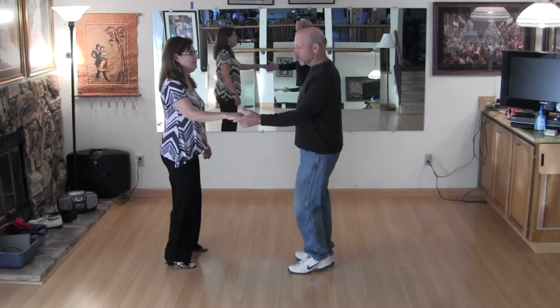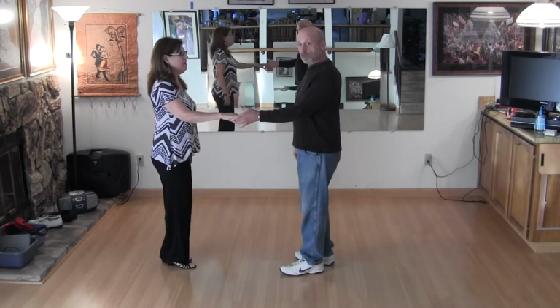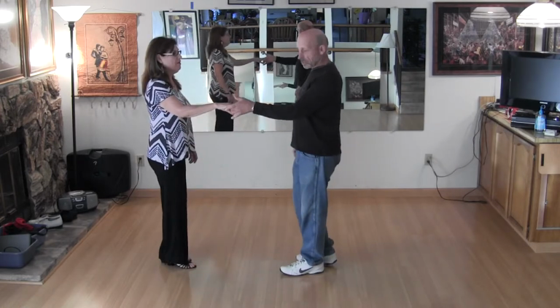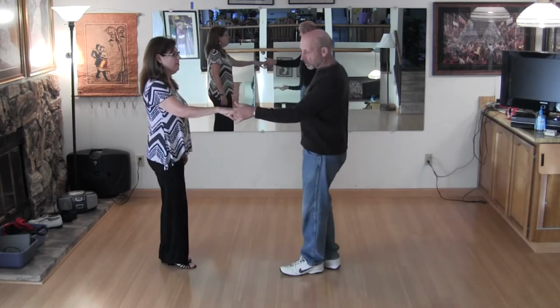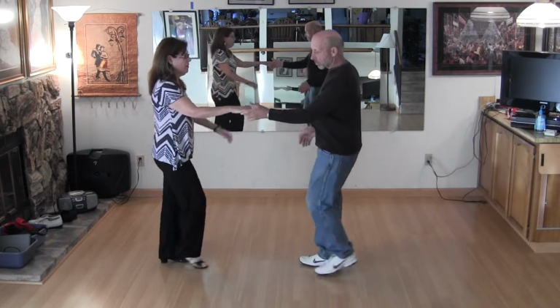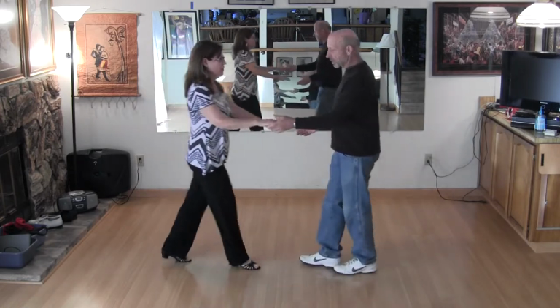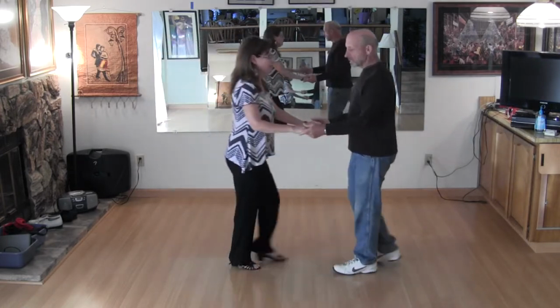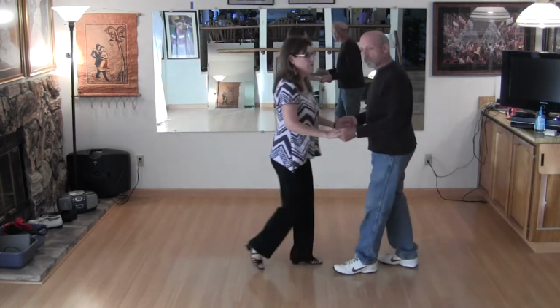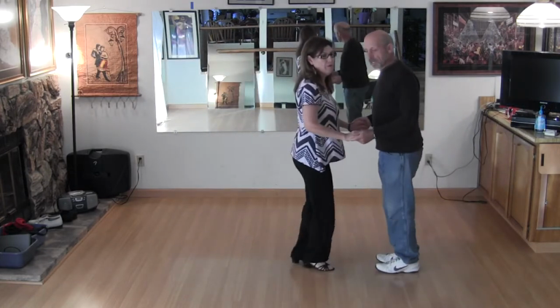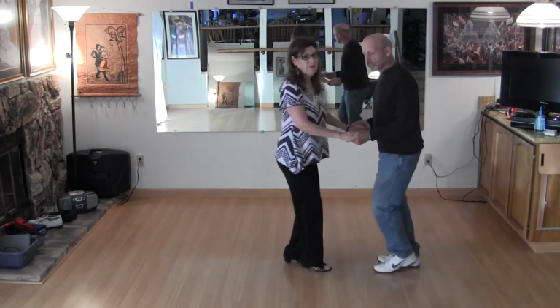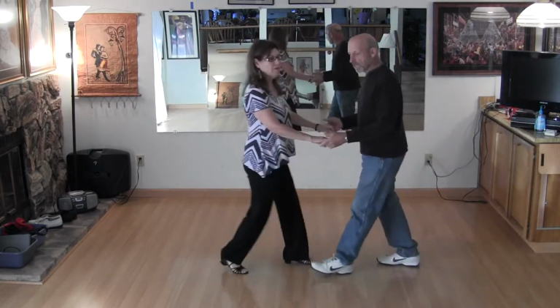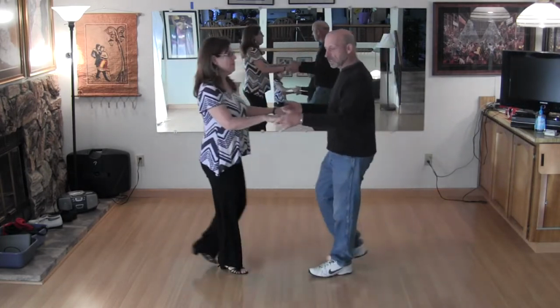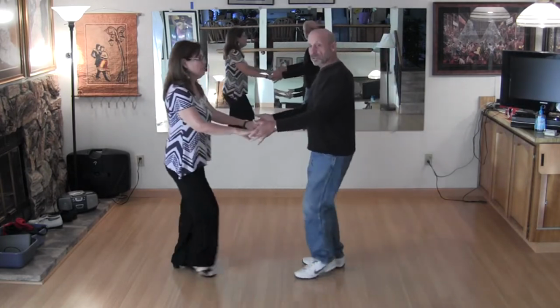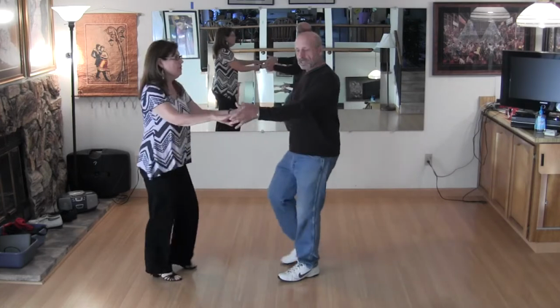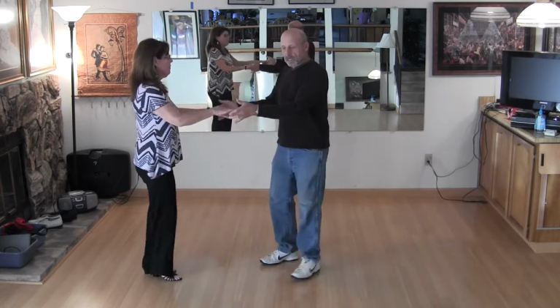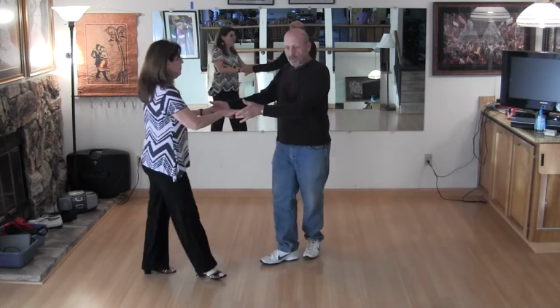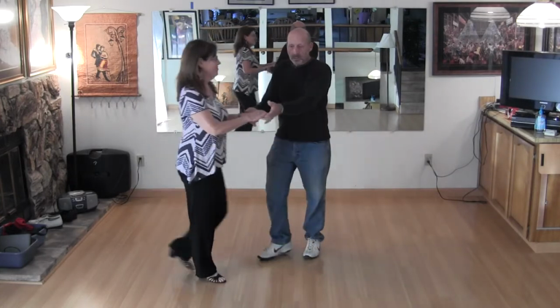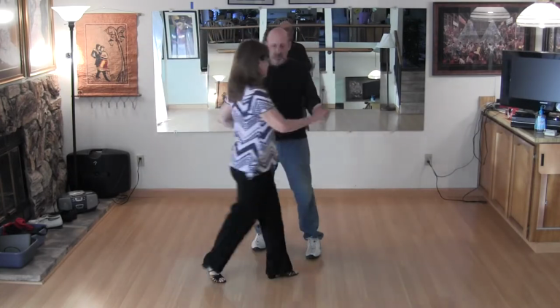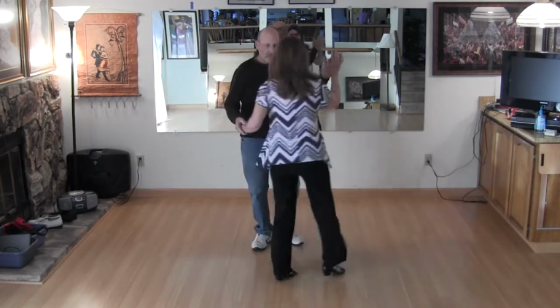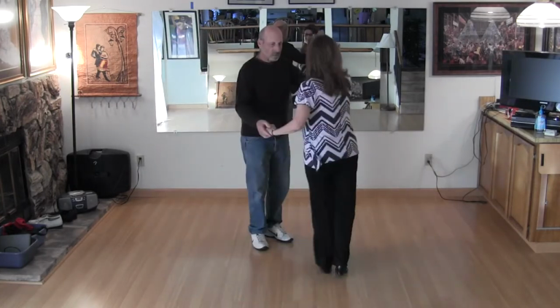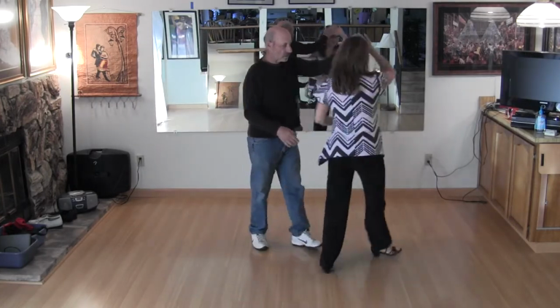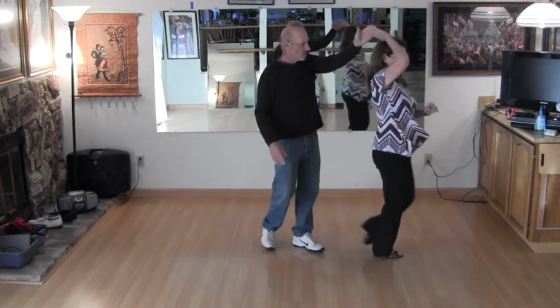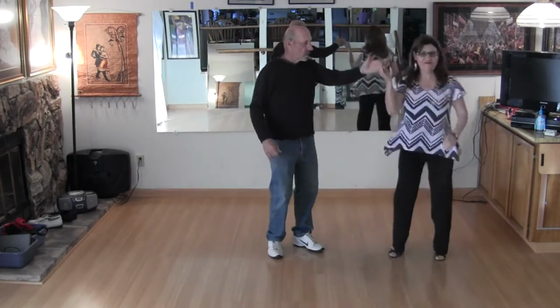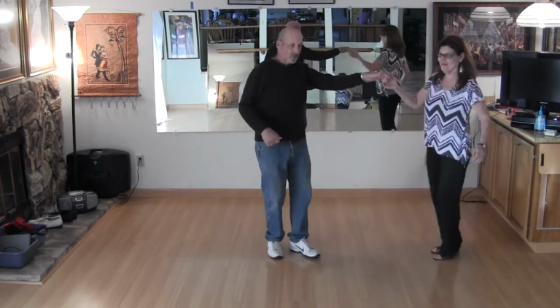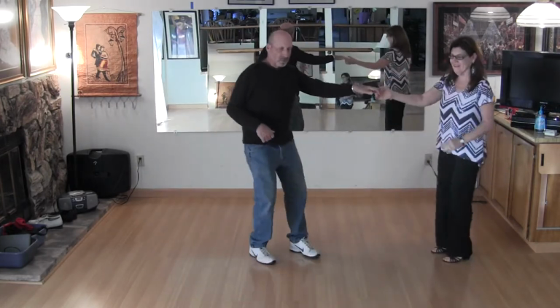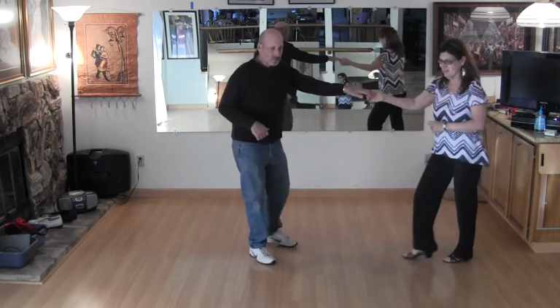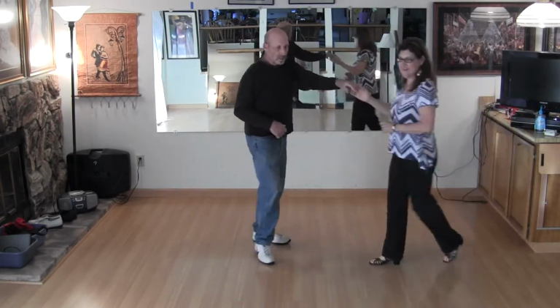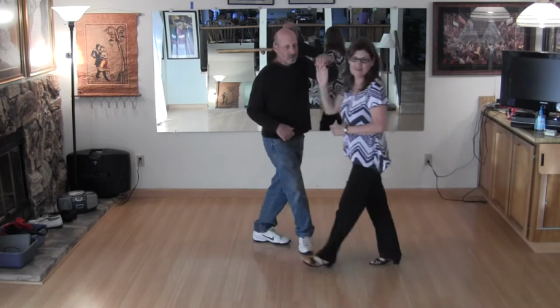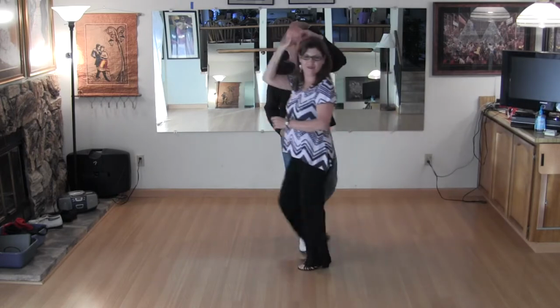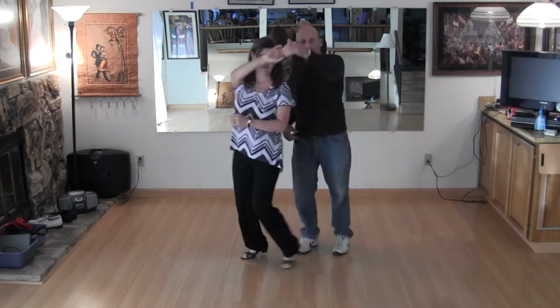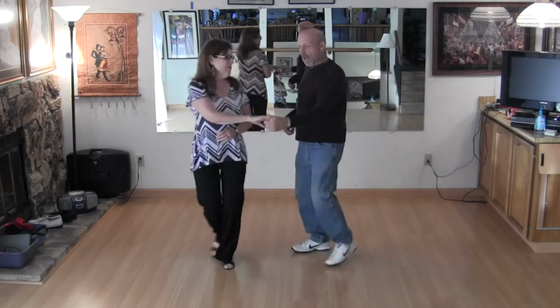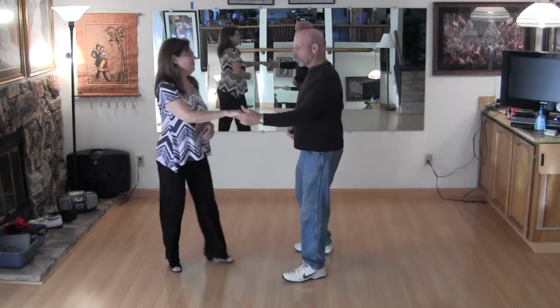Start with the Sugar Push. One, two — I keep two hands. Two hand, tuck out of the way. Two, tuck and go. Underarm turn. It's one, two, three and four.